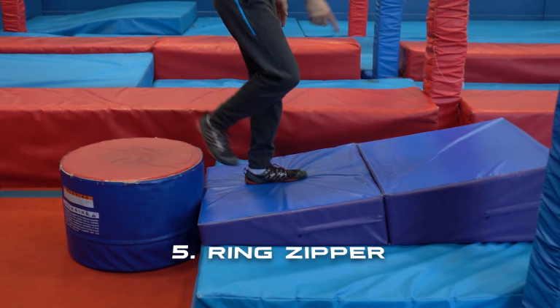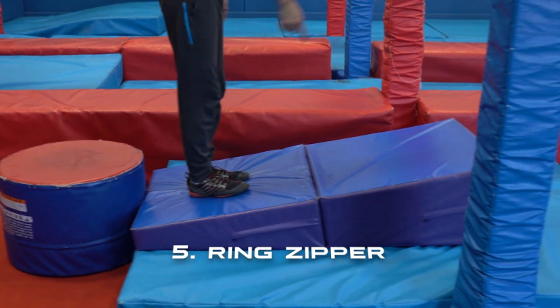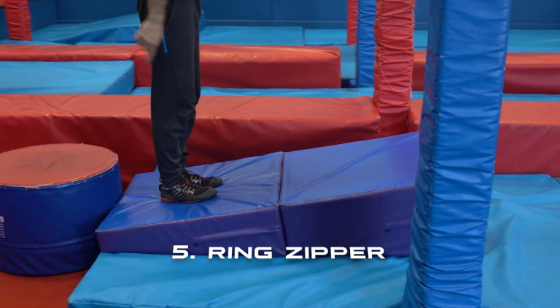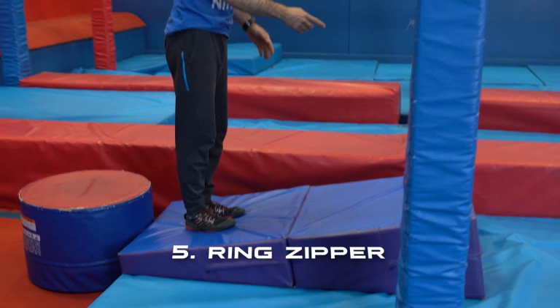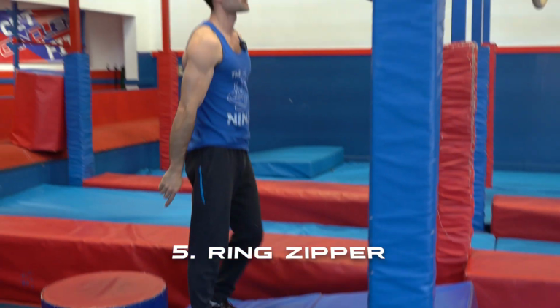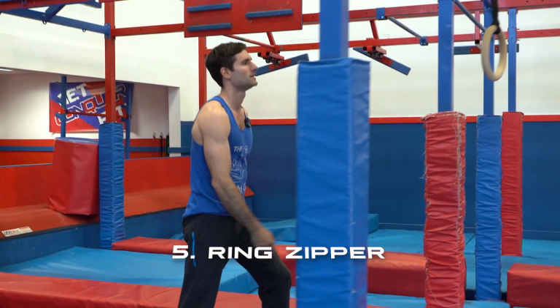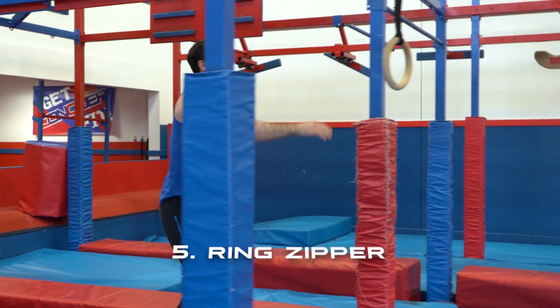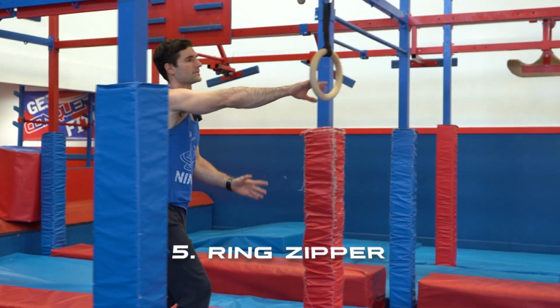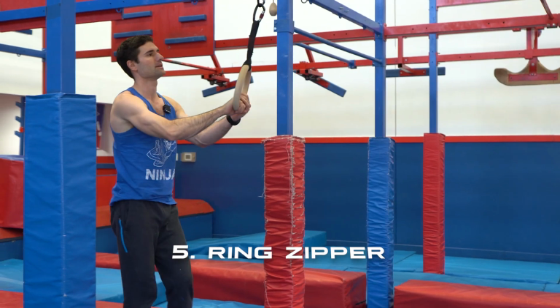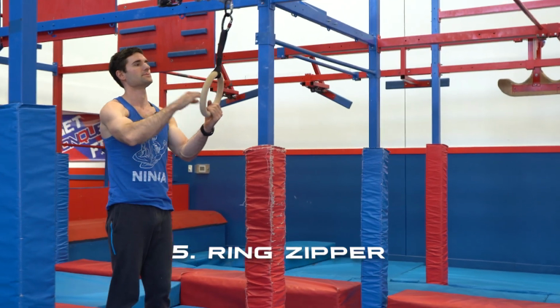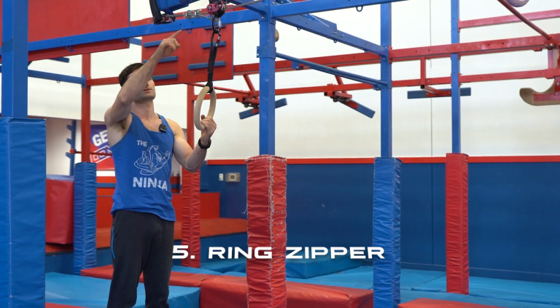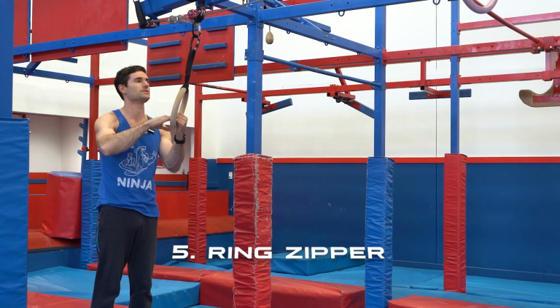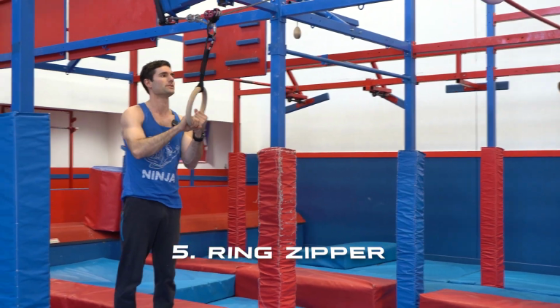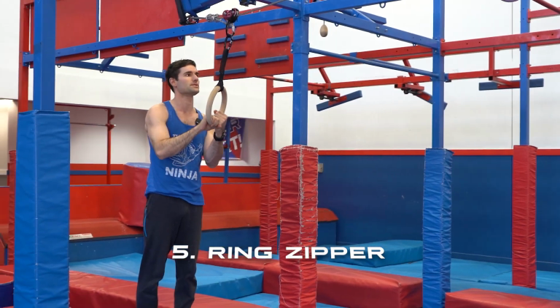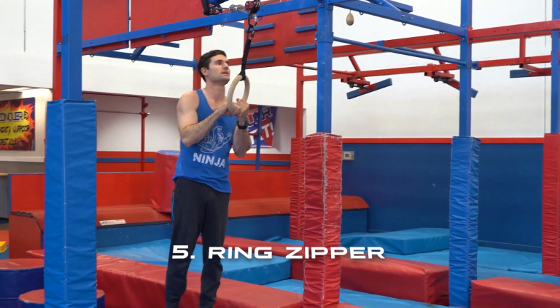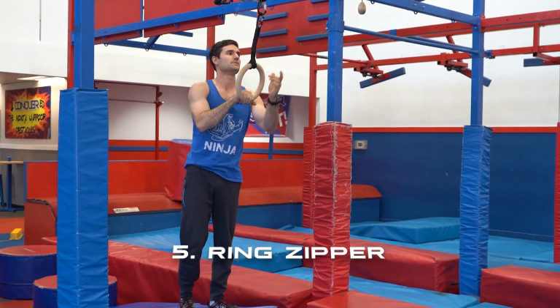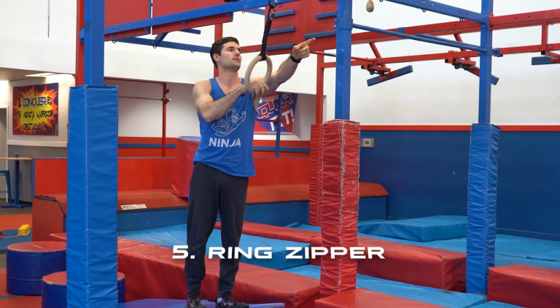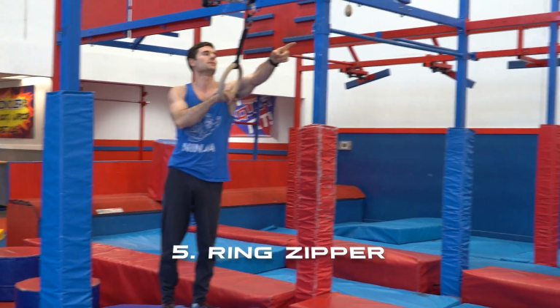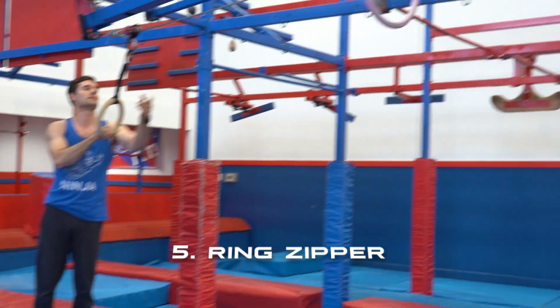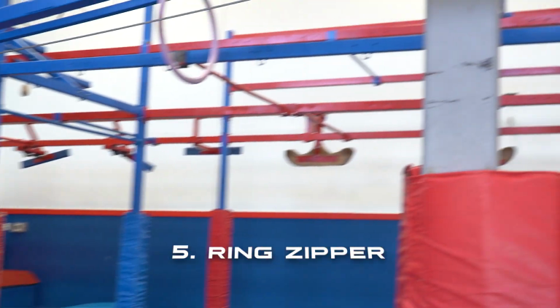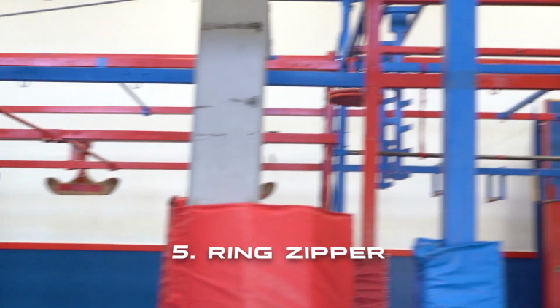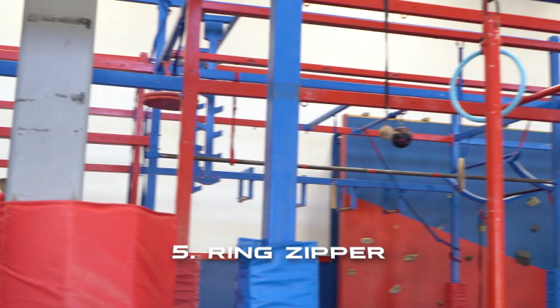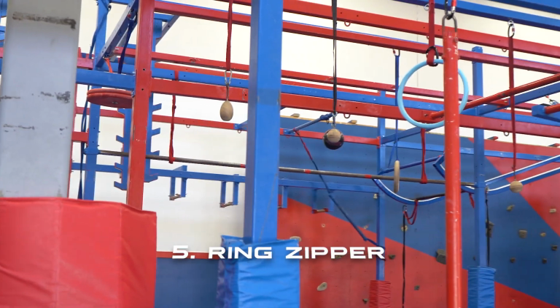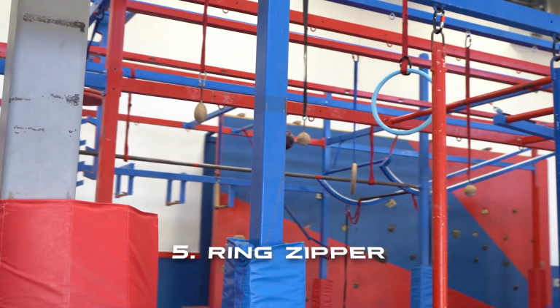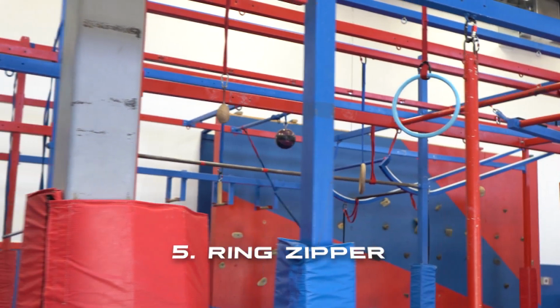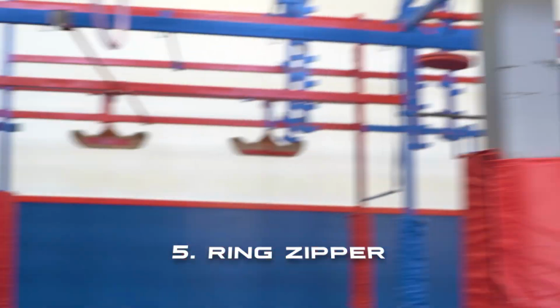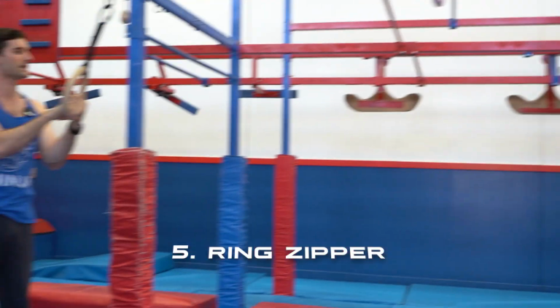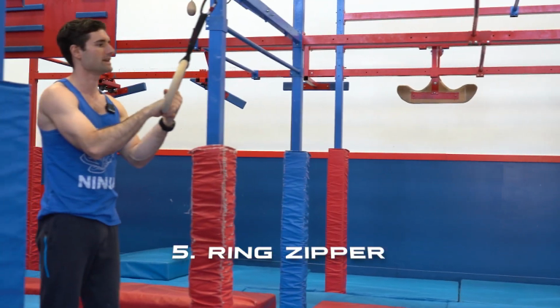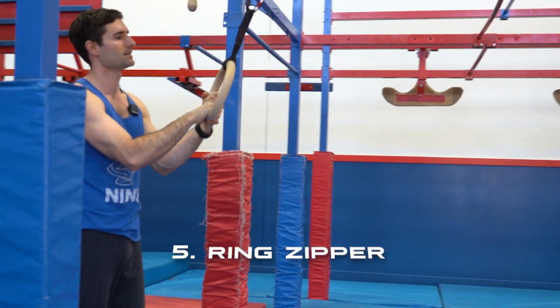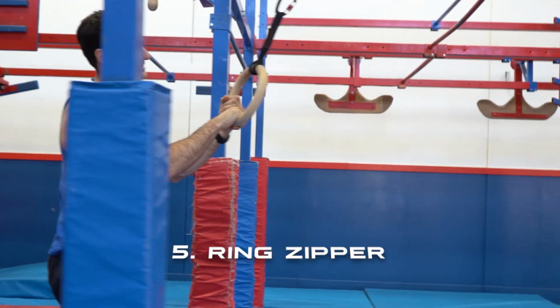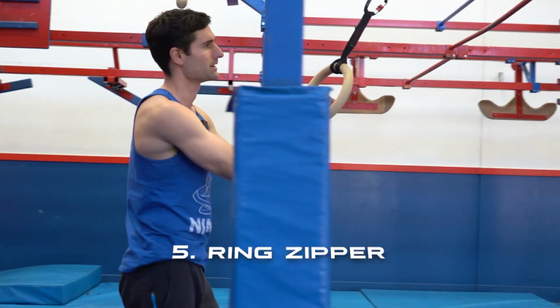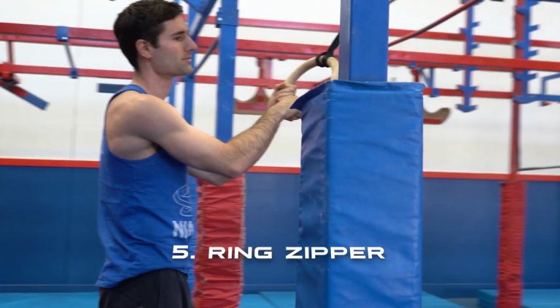This blue pad is your start. You've got the ring here — this will be raised up for the two older age groups. You've got the blue ring as well. Both of these rings are just hands, and then the big raised blue pad at the end is your landing platform.